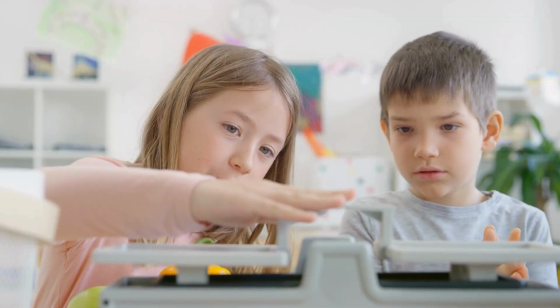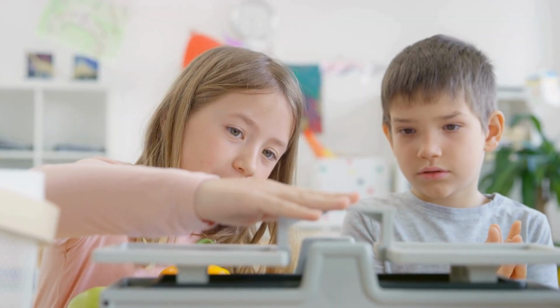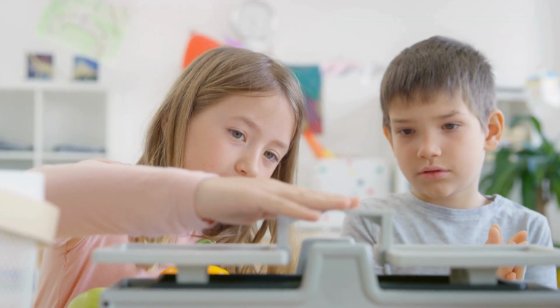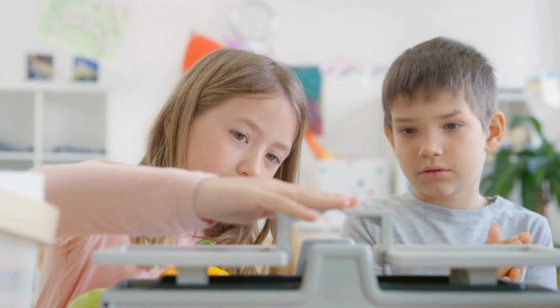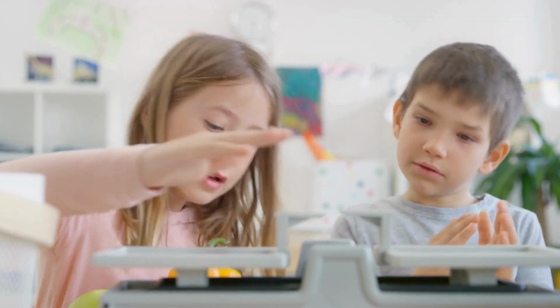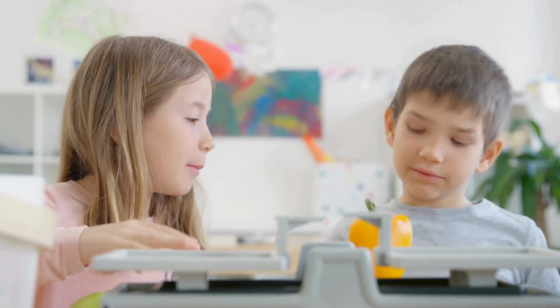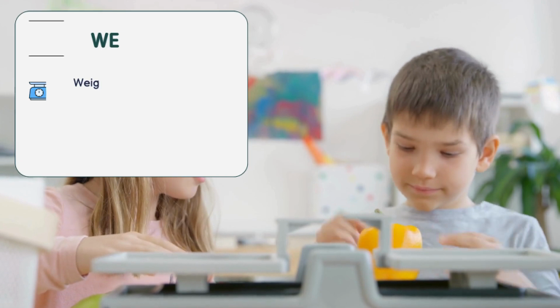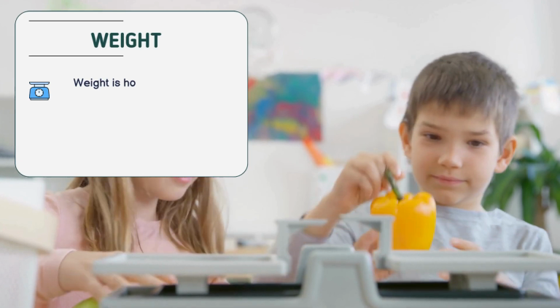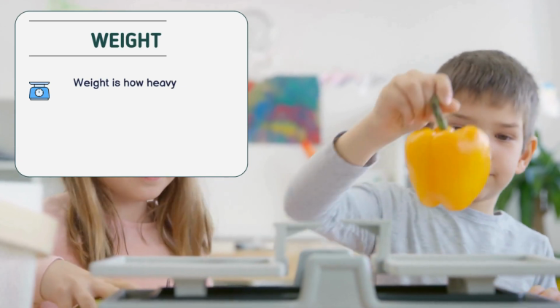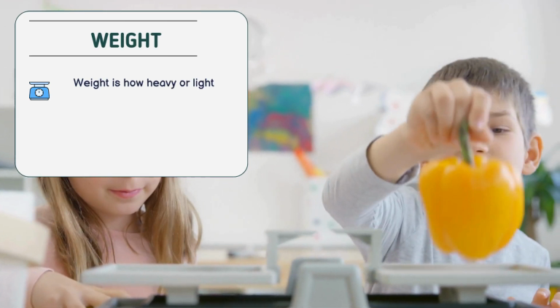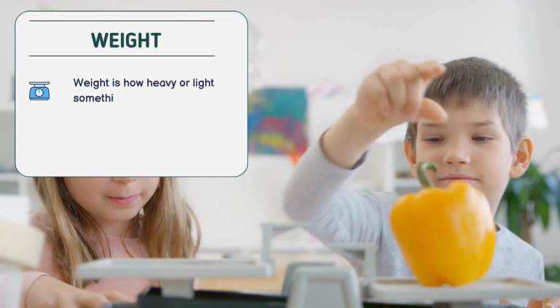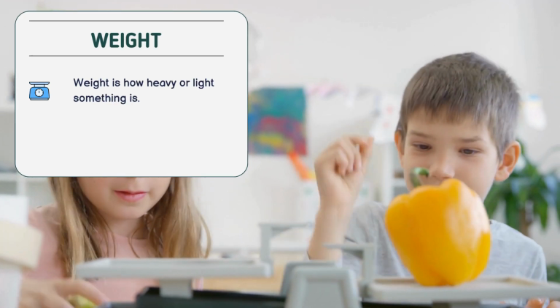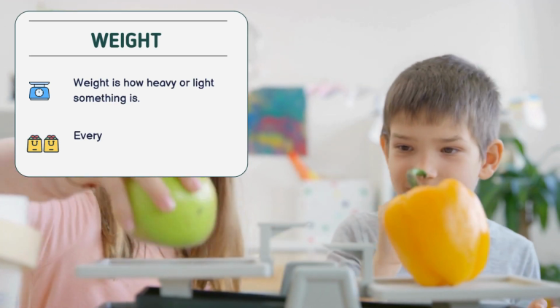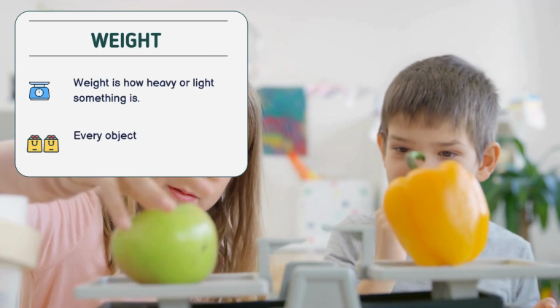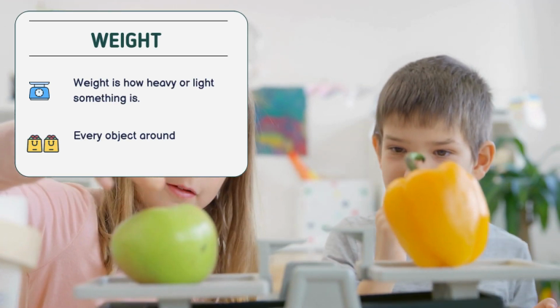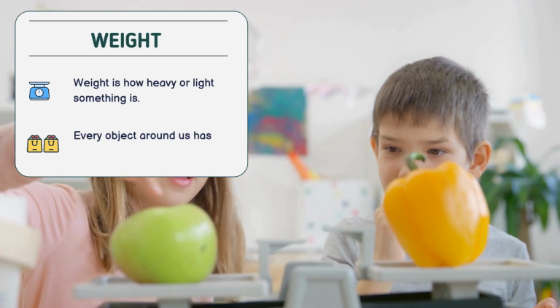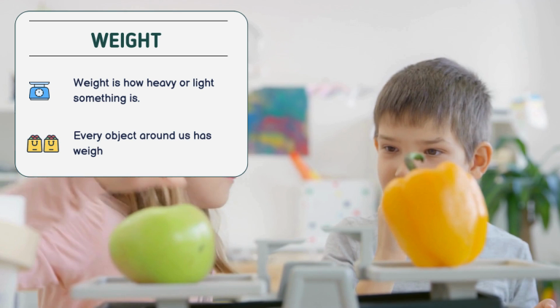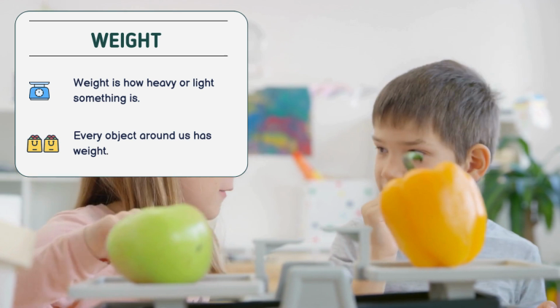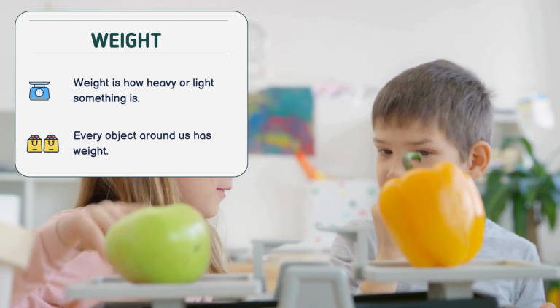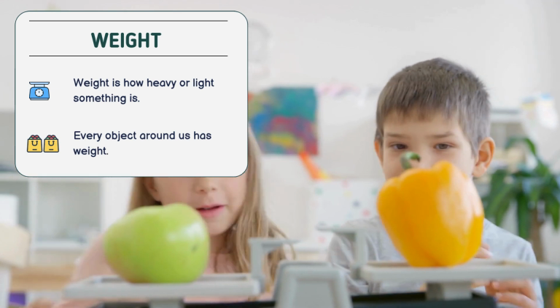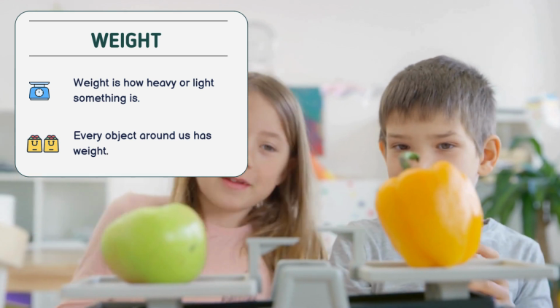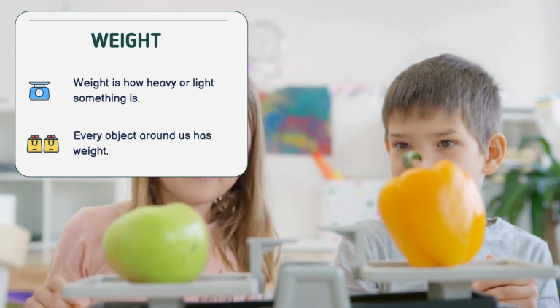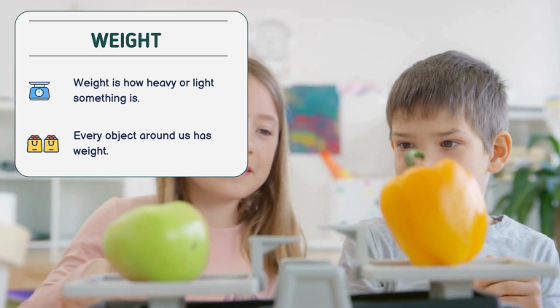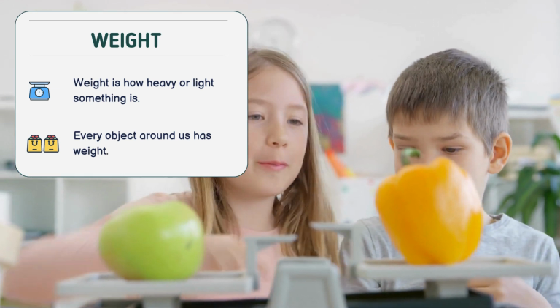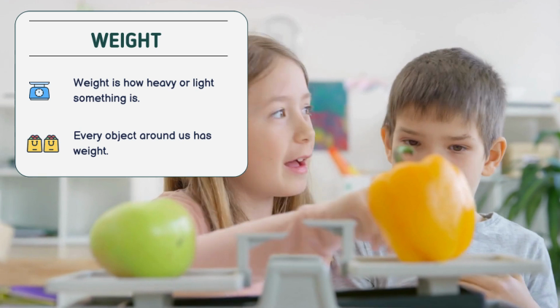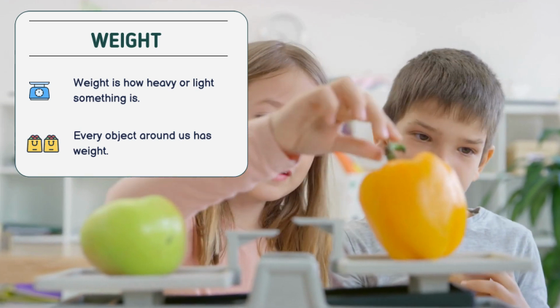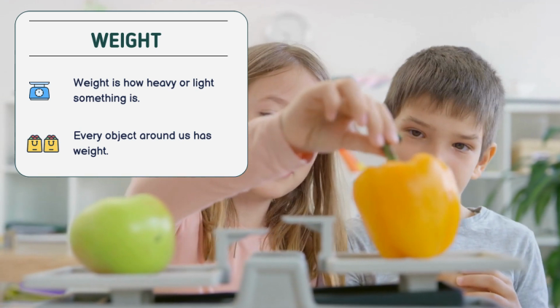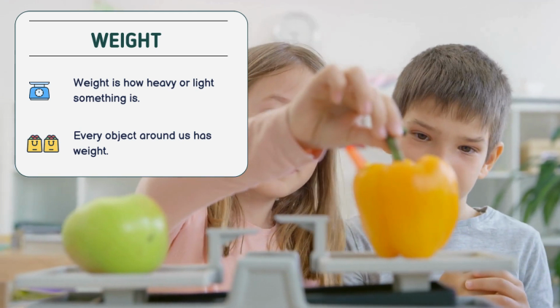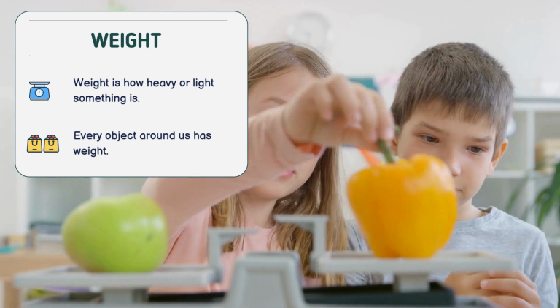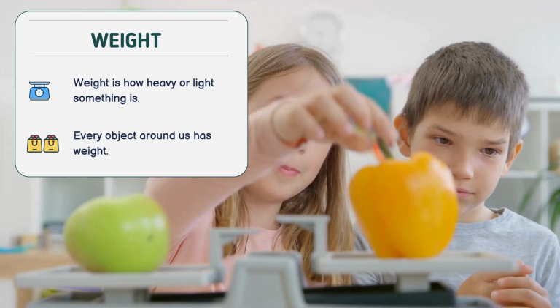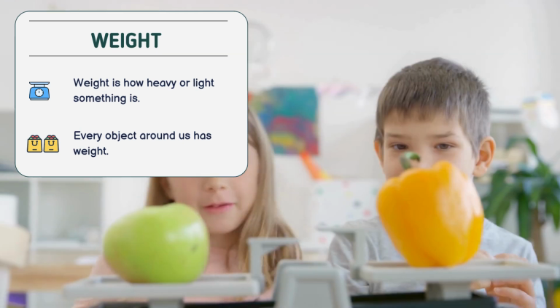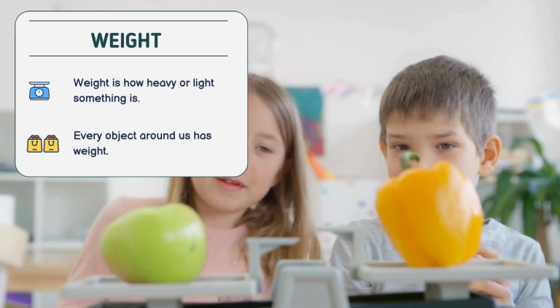So, what is weight? Weight is how heavy or light something is. Every object around us has weight, and today we're going to compare different objects to see which is heavier and which is lighter. How do we do that? By using a balance scale.